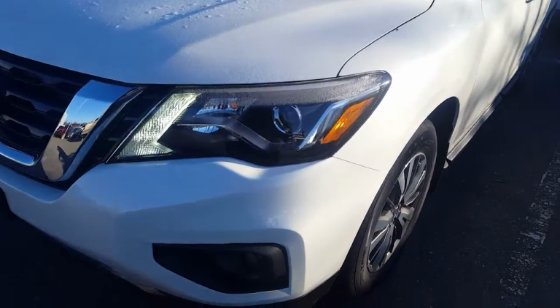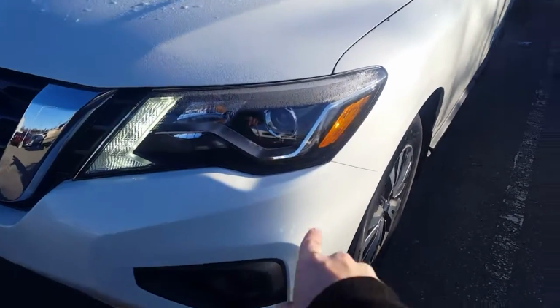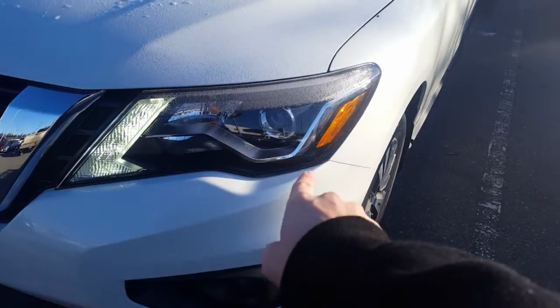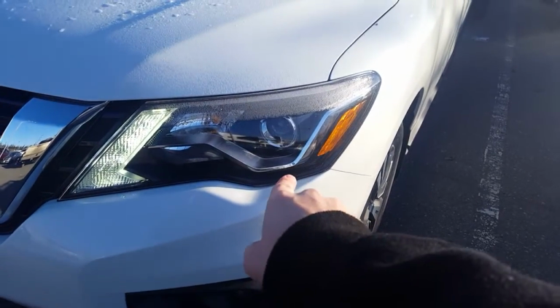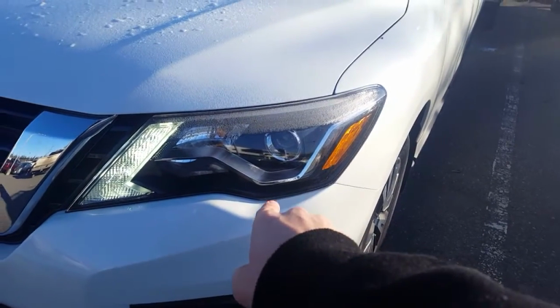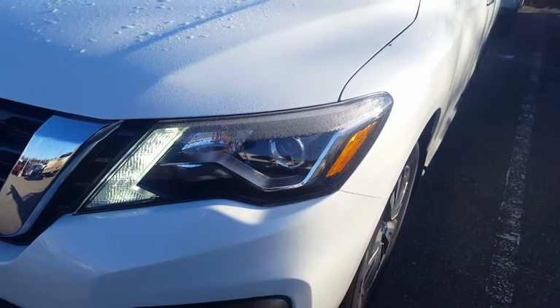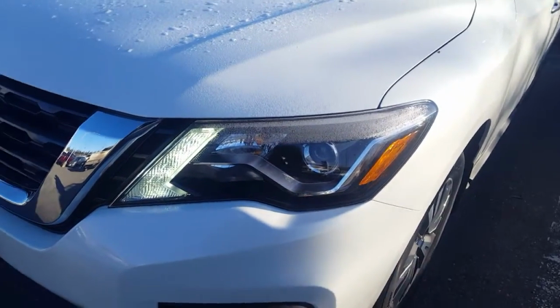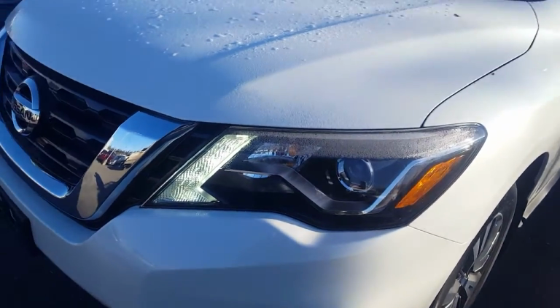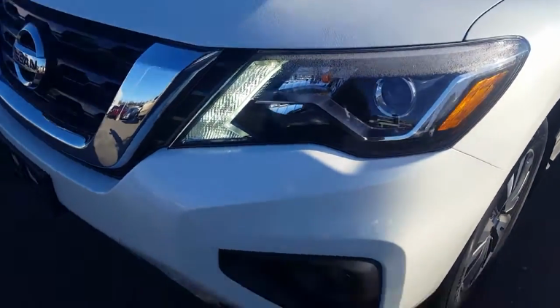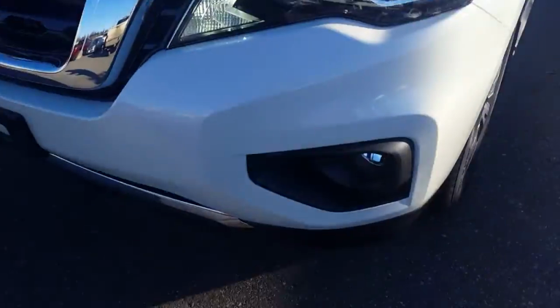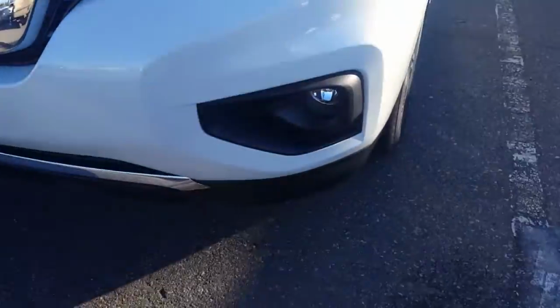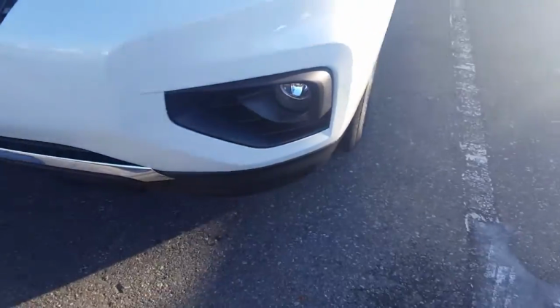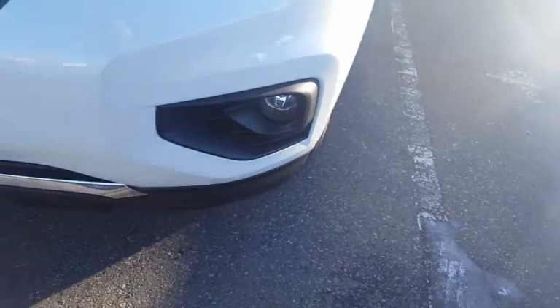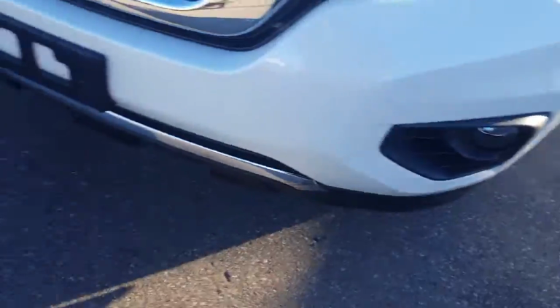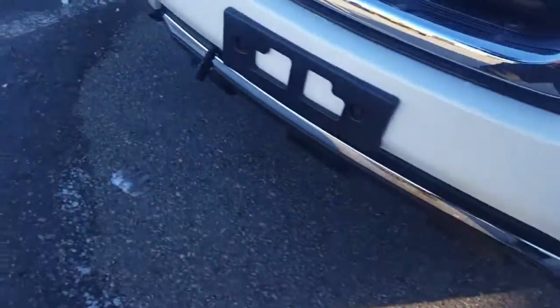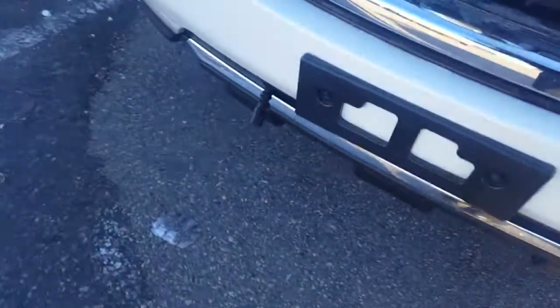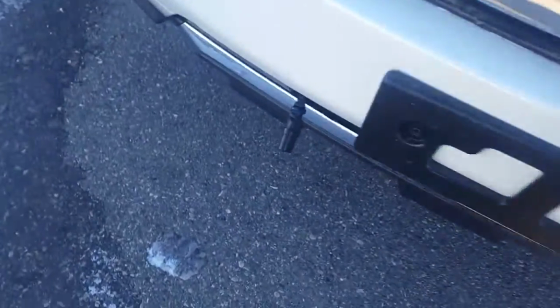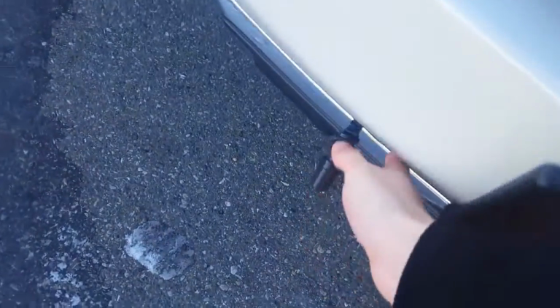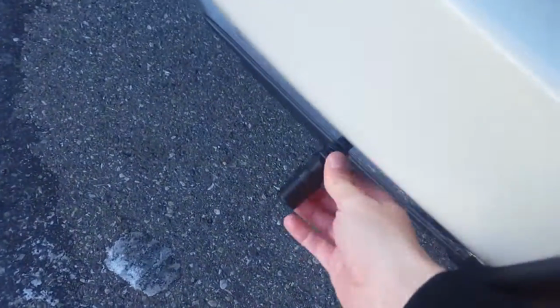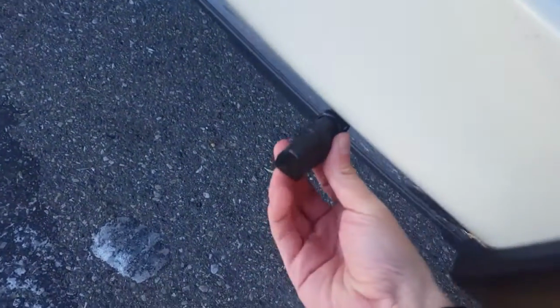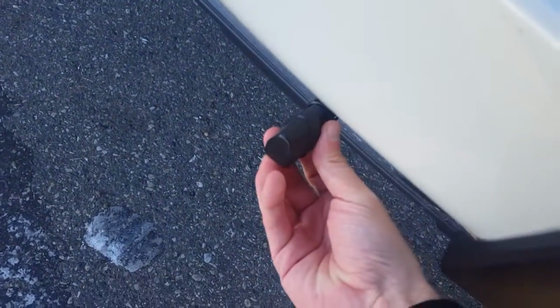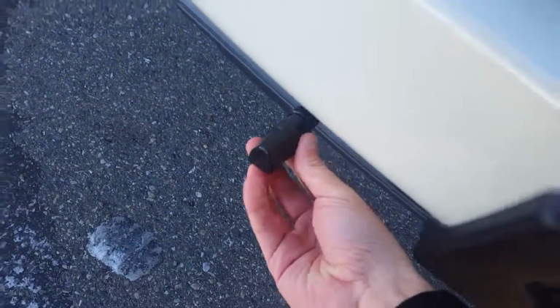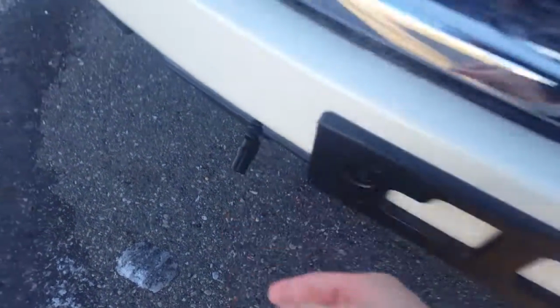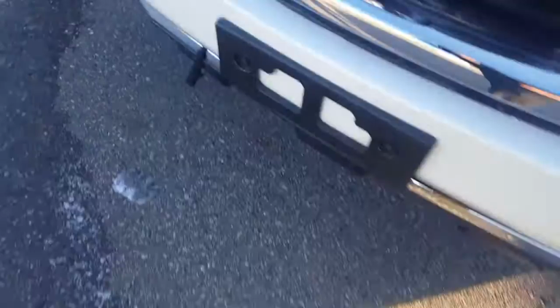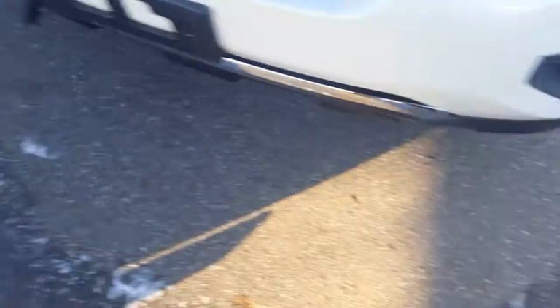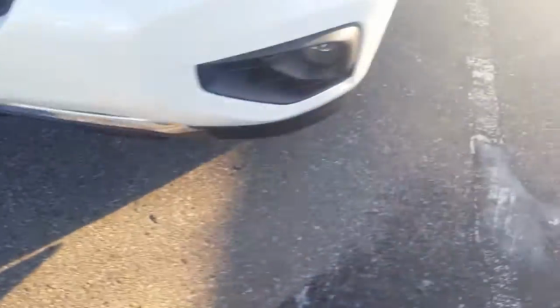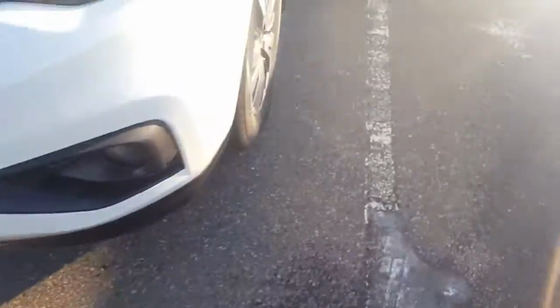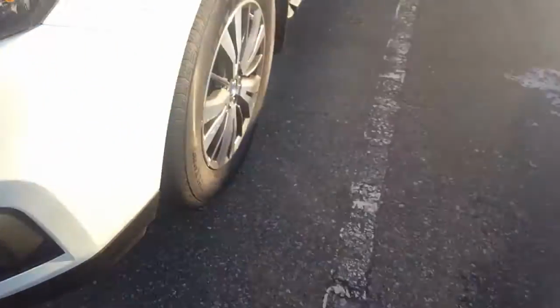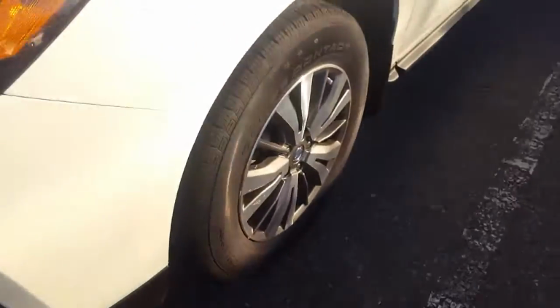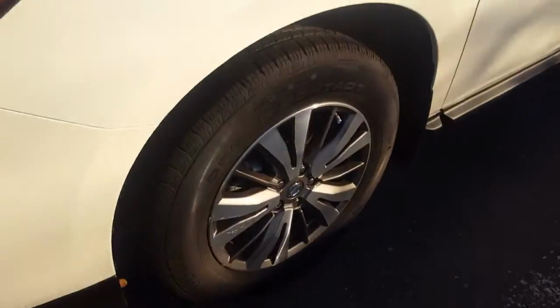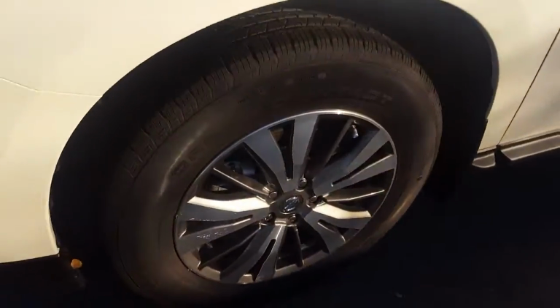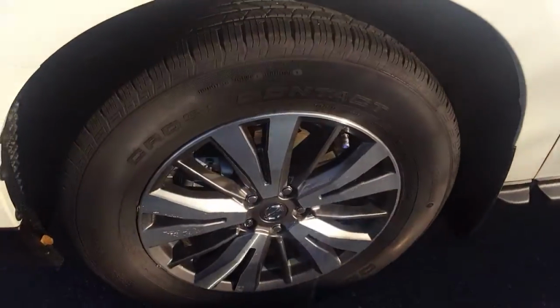In the front here we have nice projection style headlights — really good bright headlights. We do have fog lights below, and I know you're coming from the cold too, so we do have a block heater here. We're sitting on alloys.